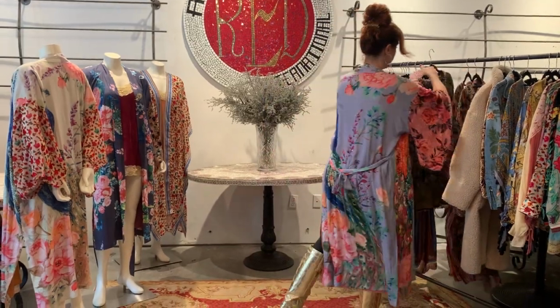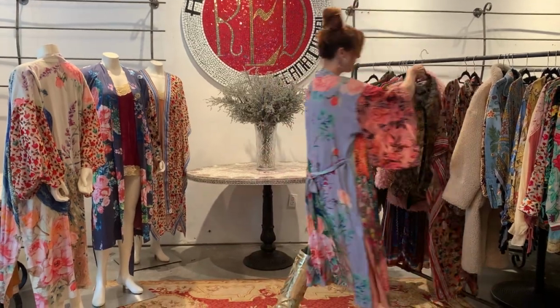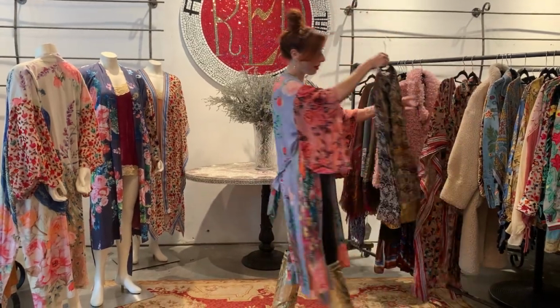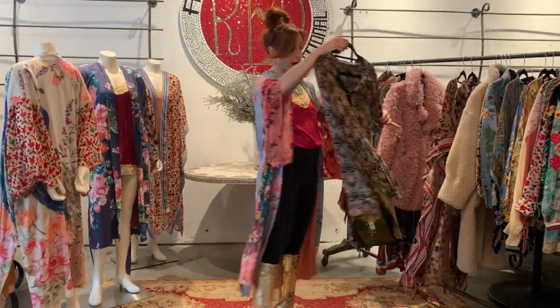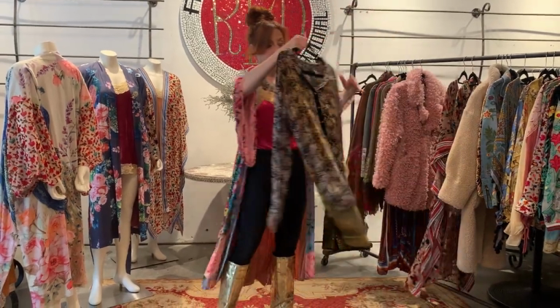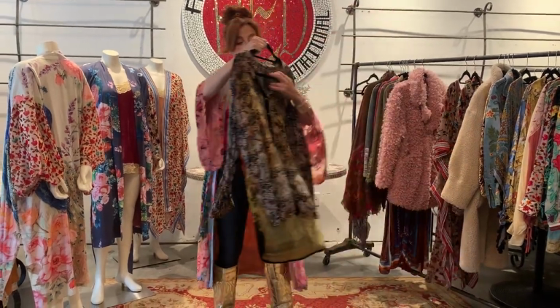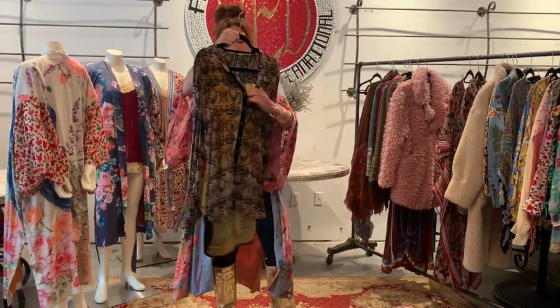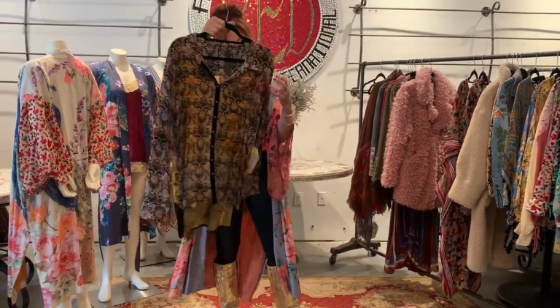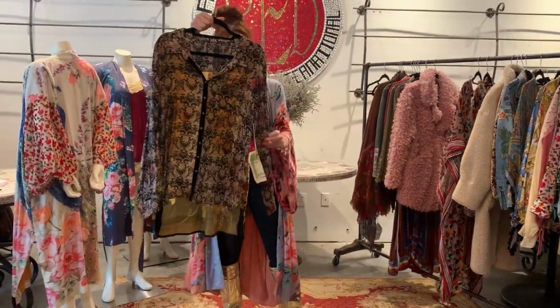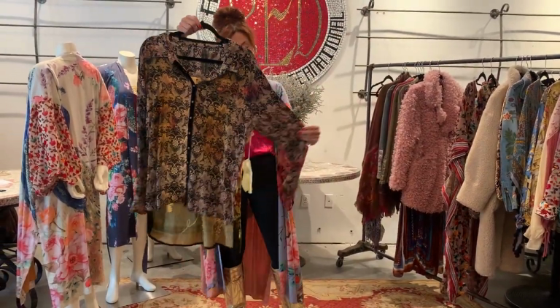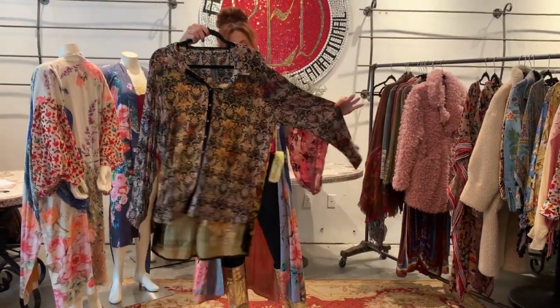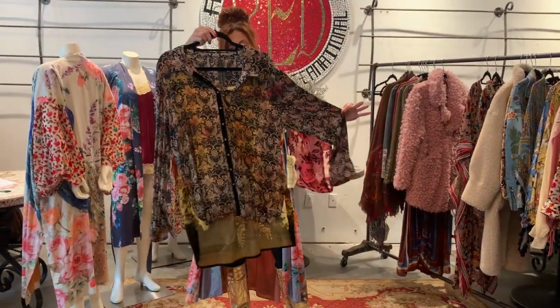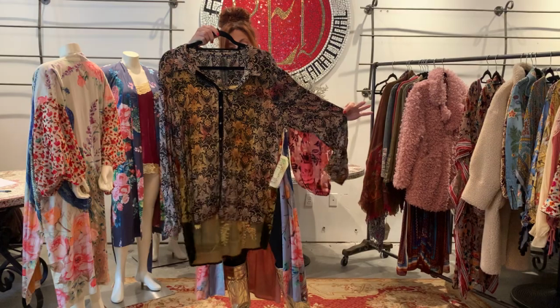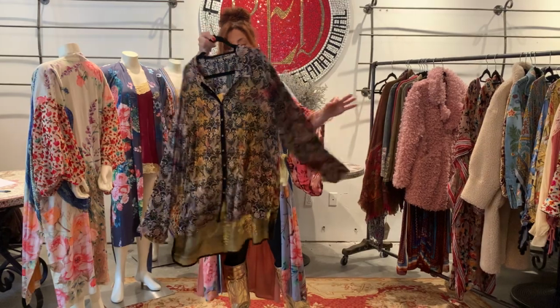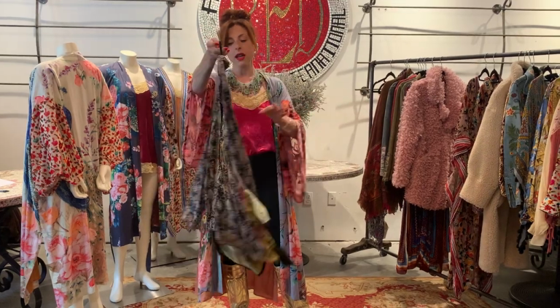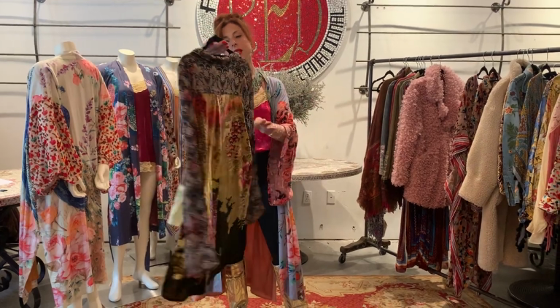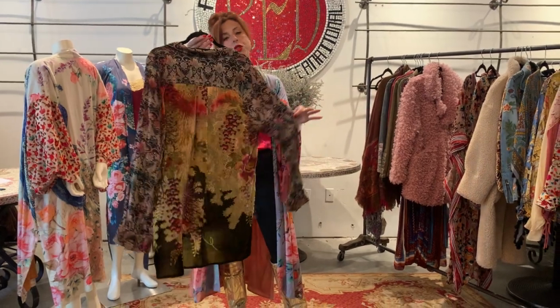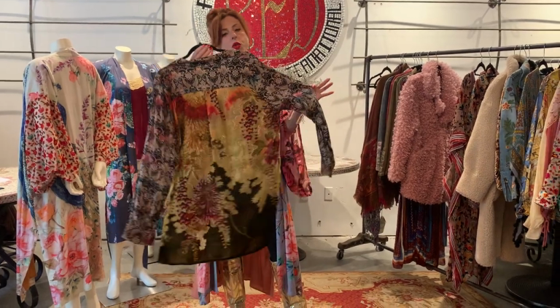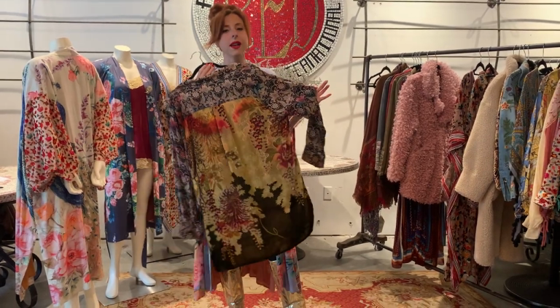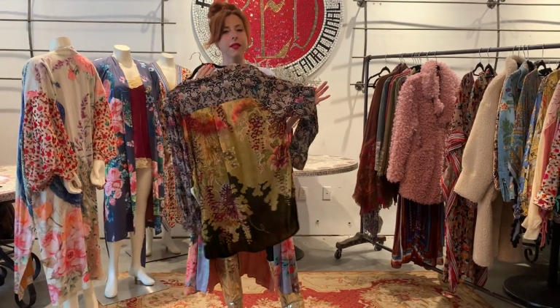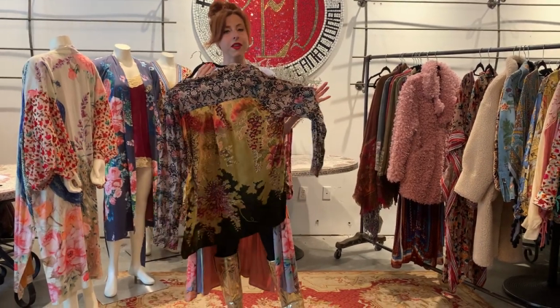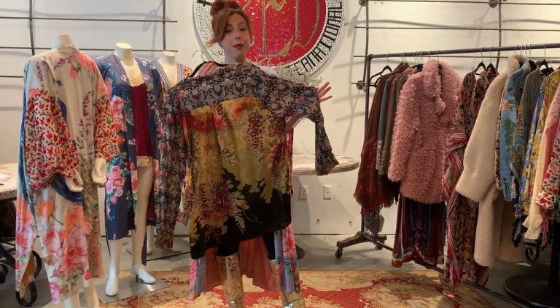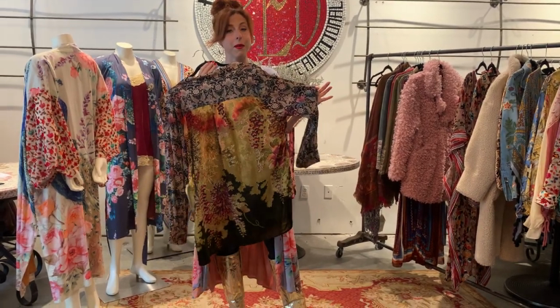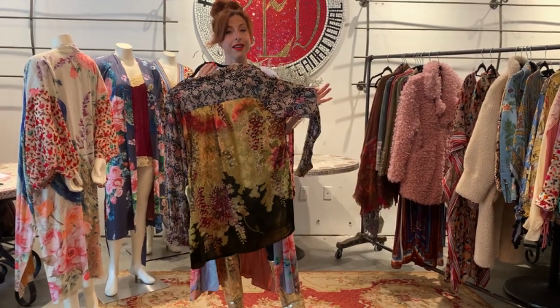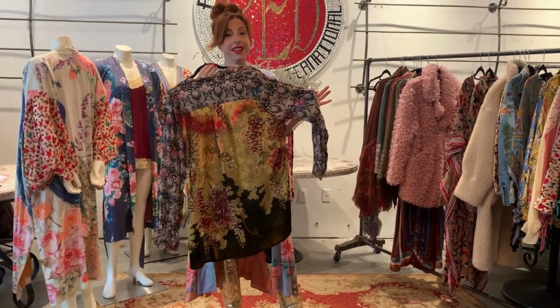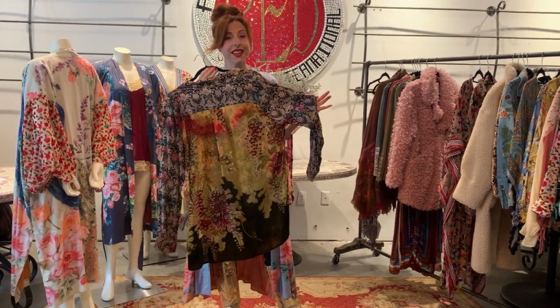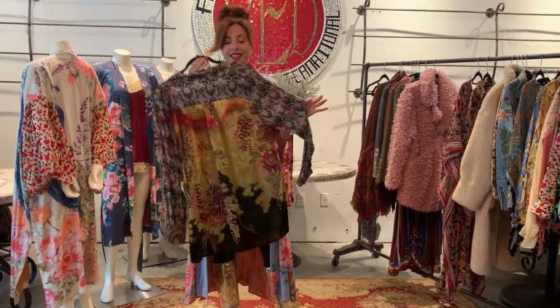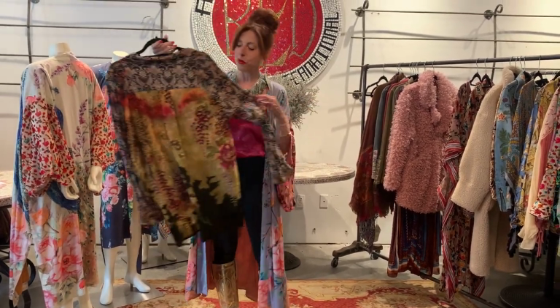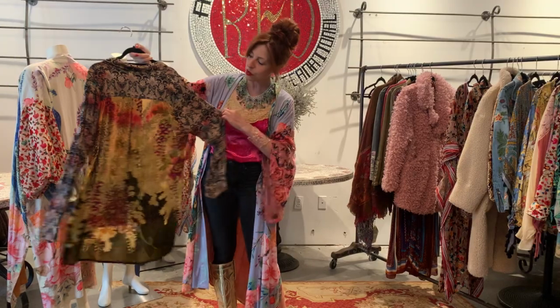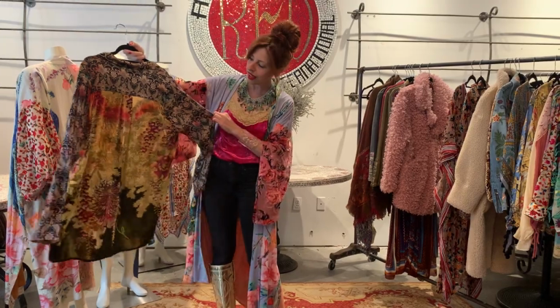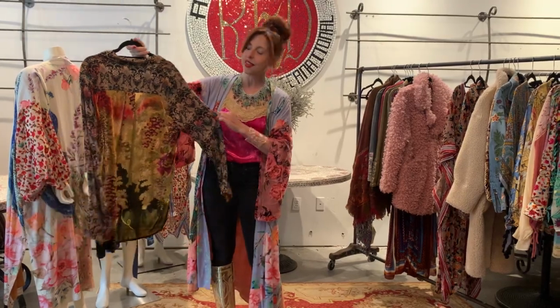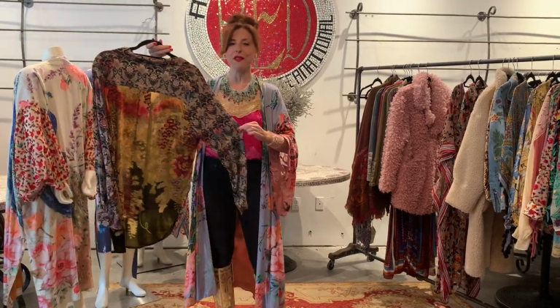The next blouse that is a bestseller features her signature of always having a different fabric on the back, and with this one it's cut velvet.